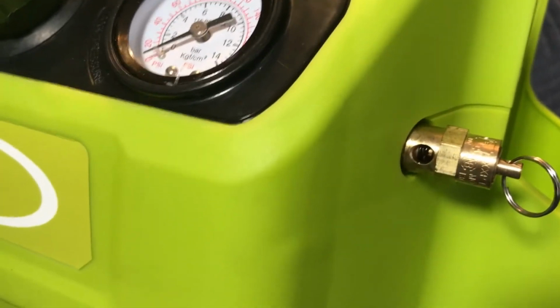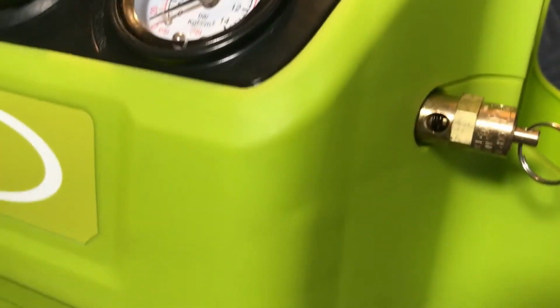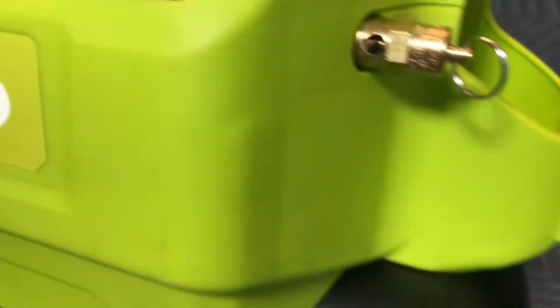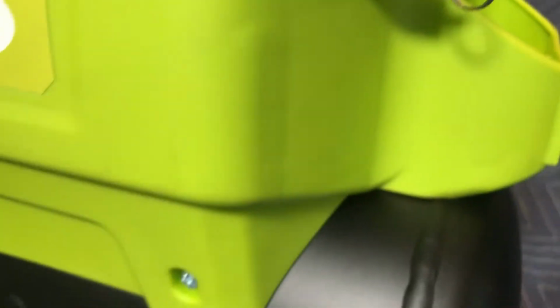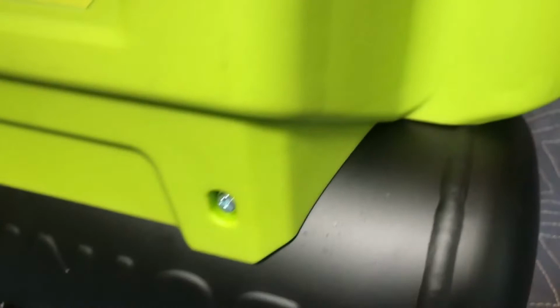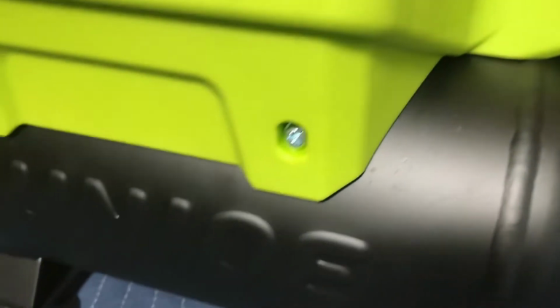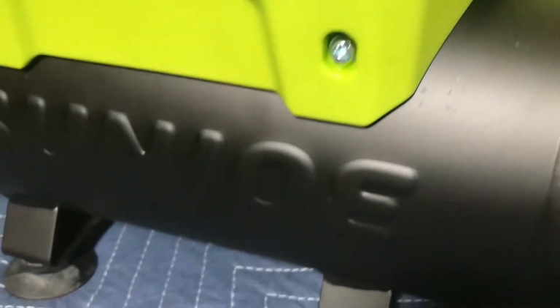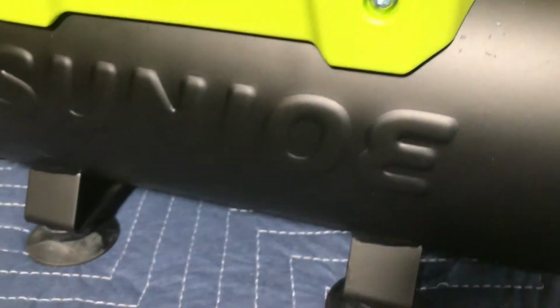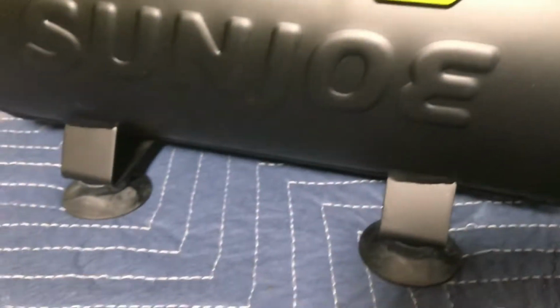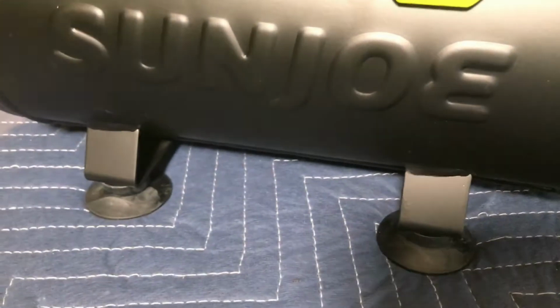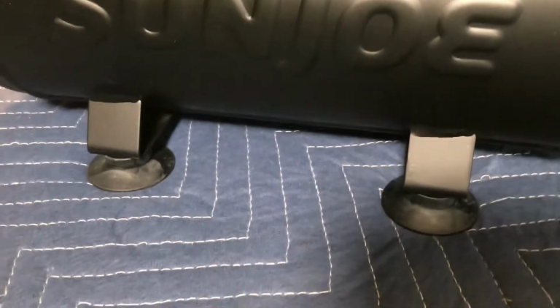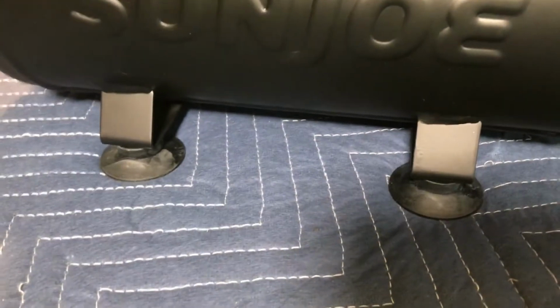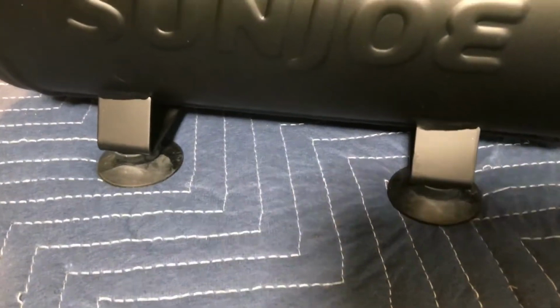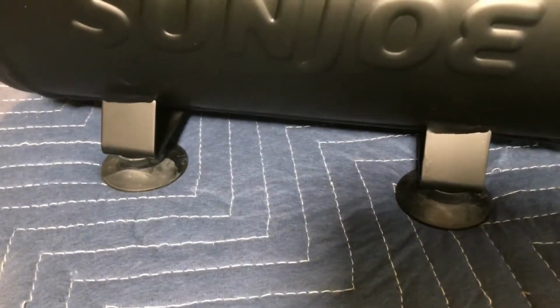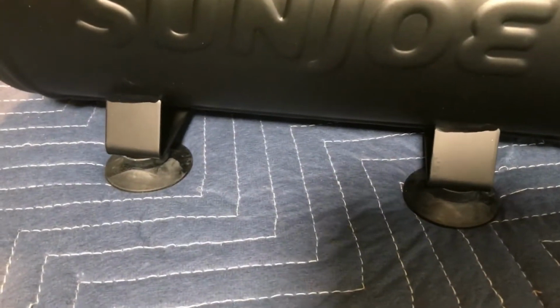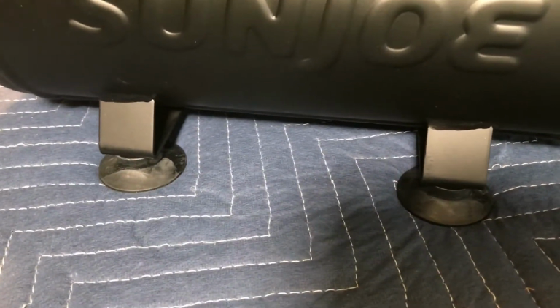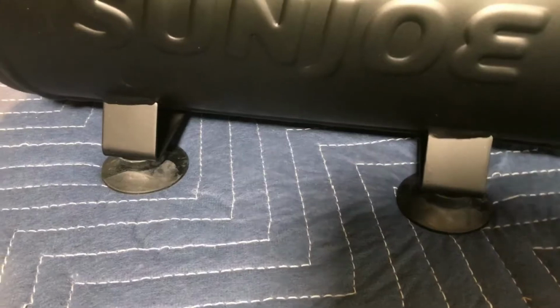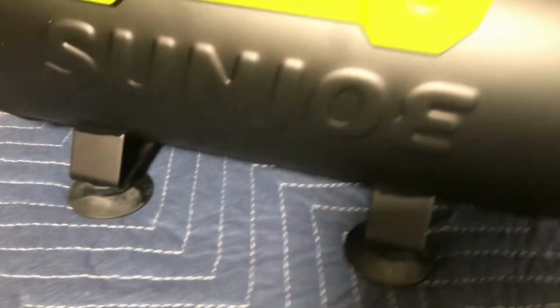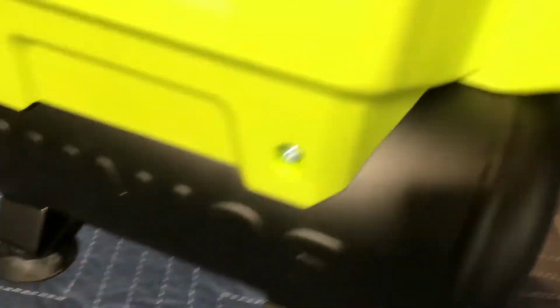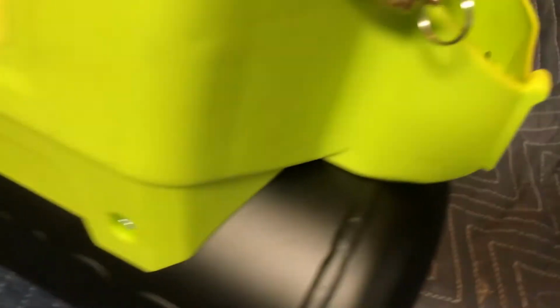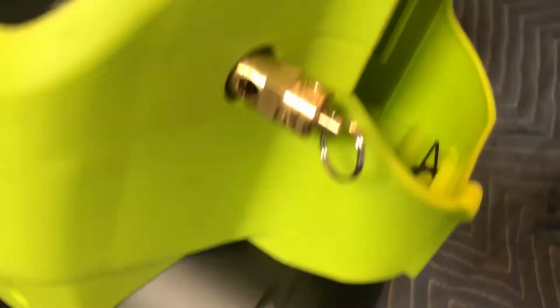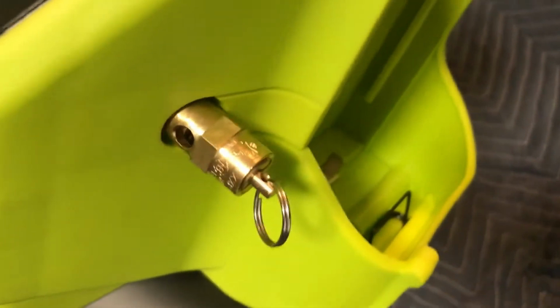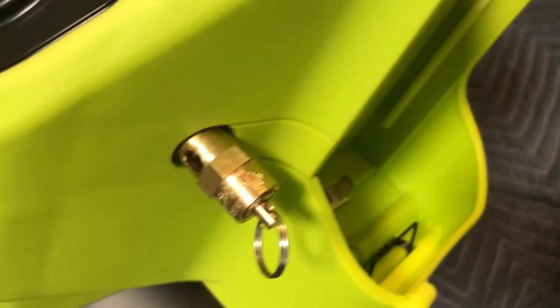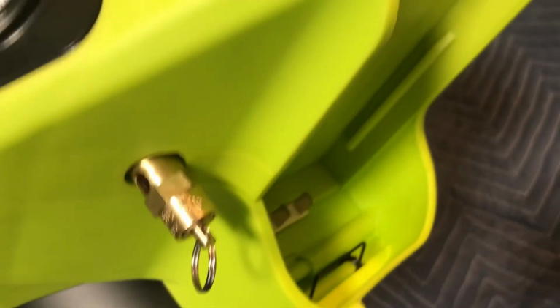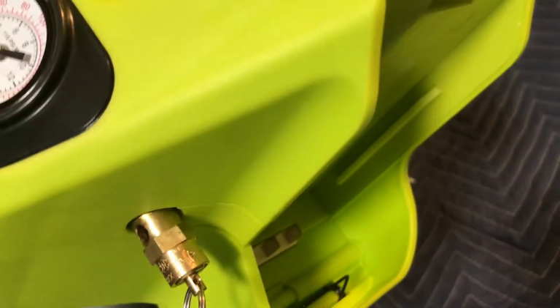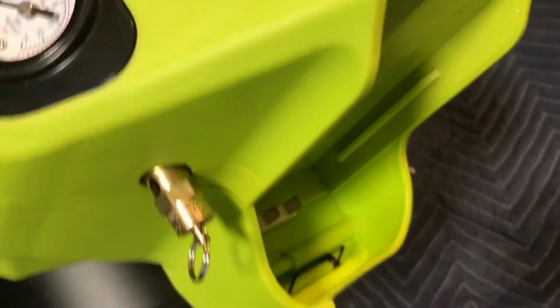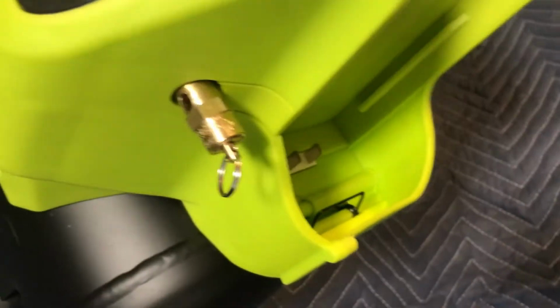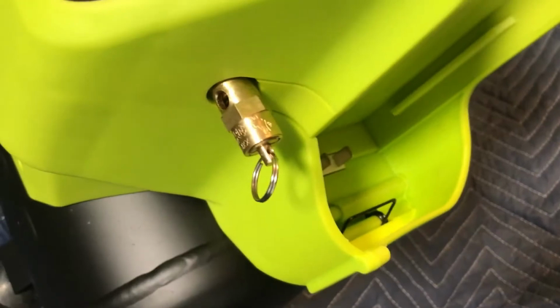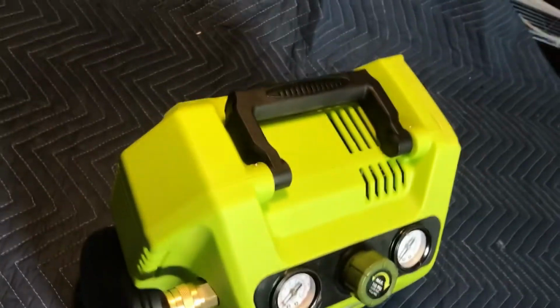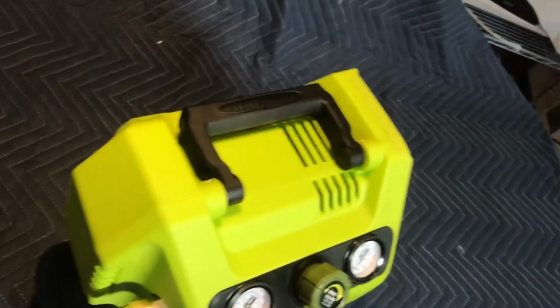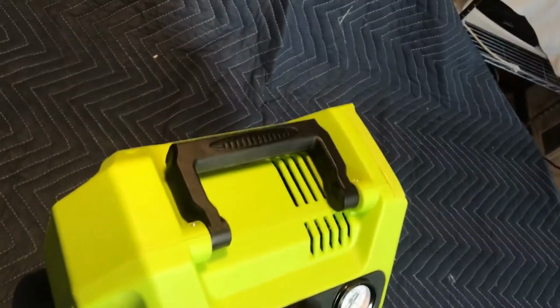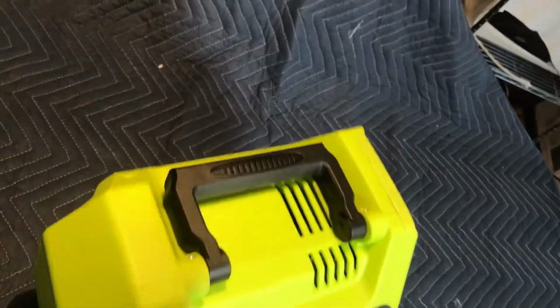A safety valve is provided for excess pressure relief, and suction cup feet are provided on the bottom to prevent creeping of the unit when it's in use. The battery installs in the tray on the right-hand side of the console.